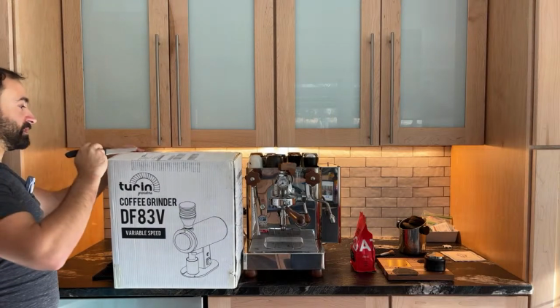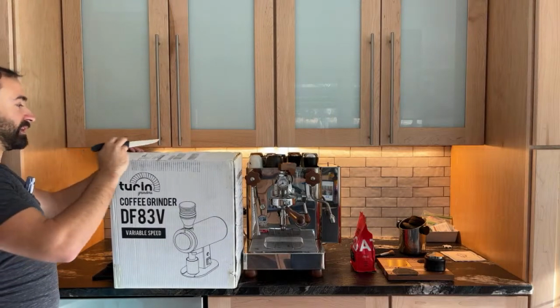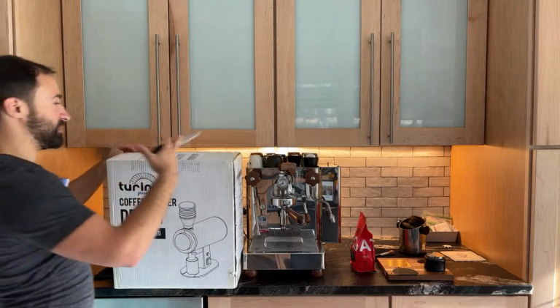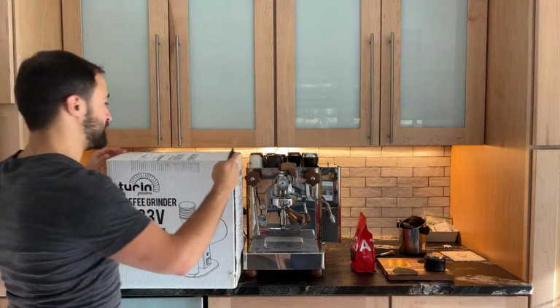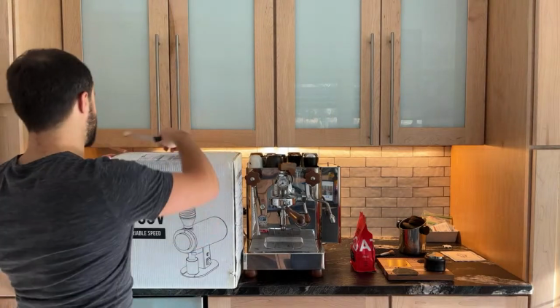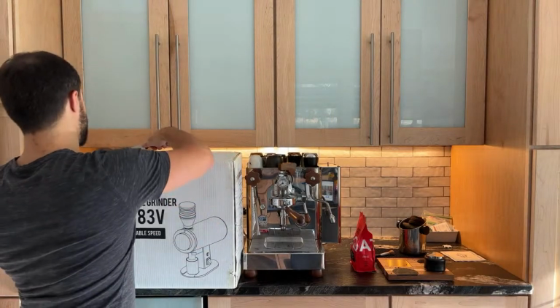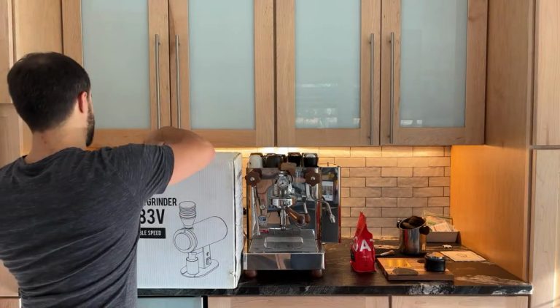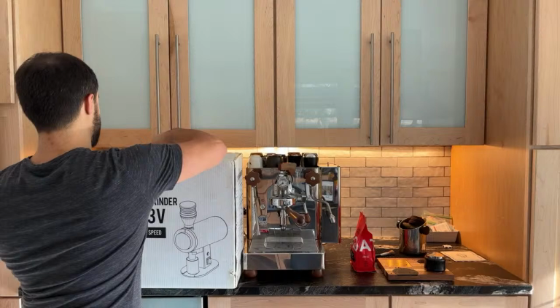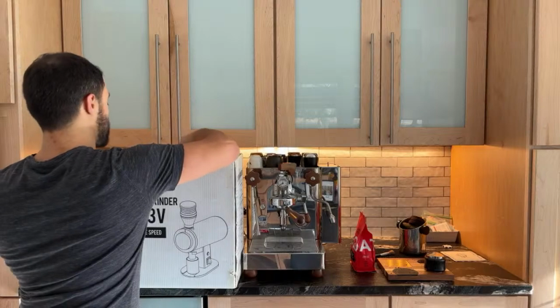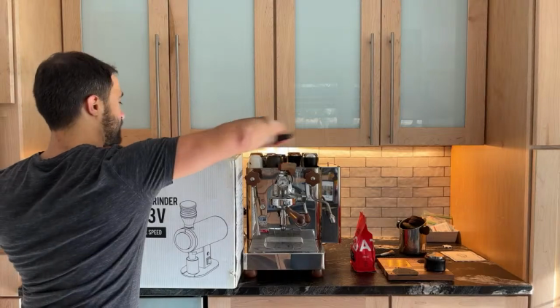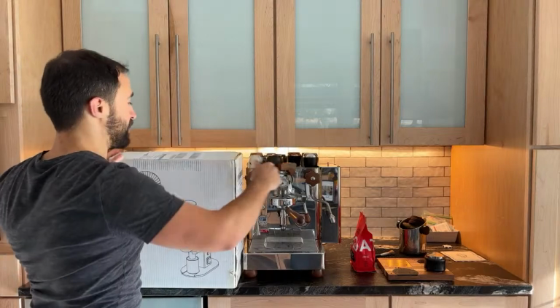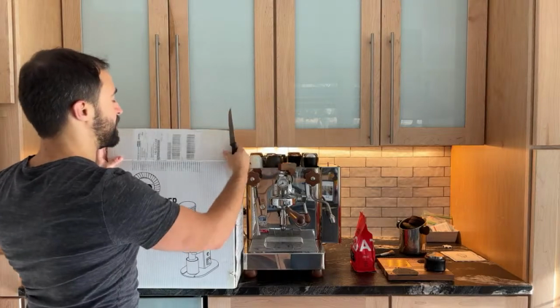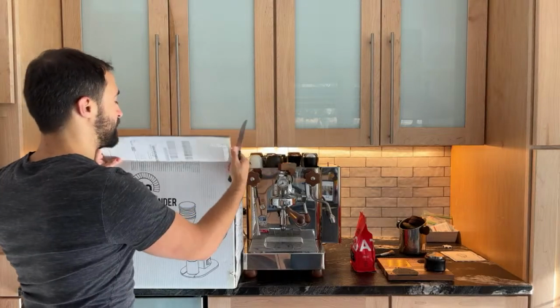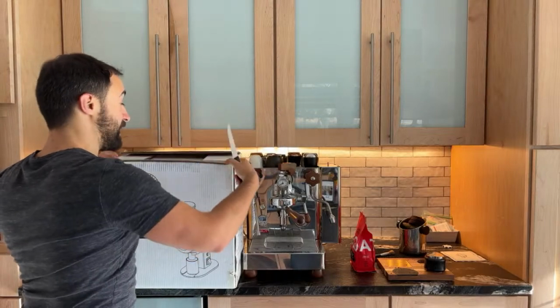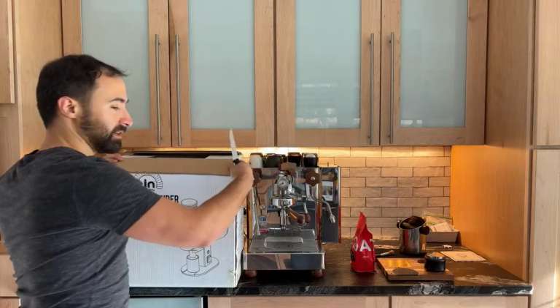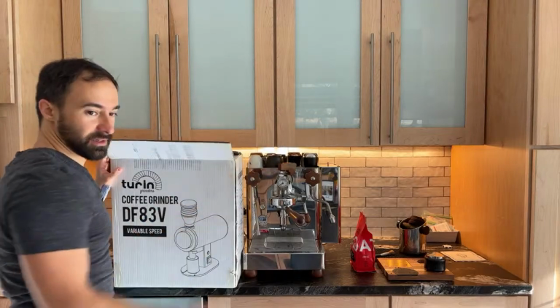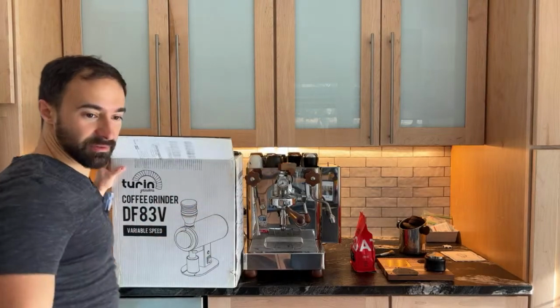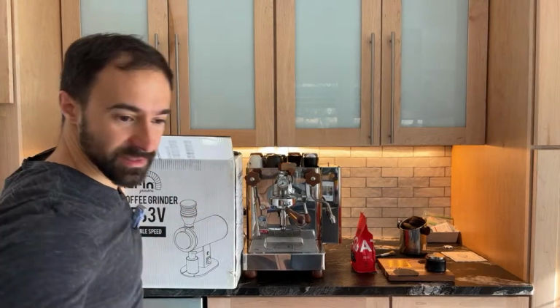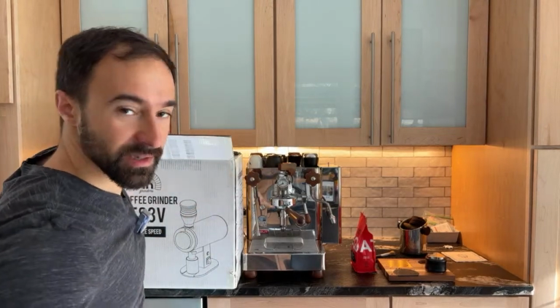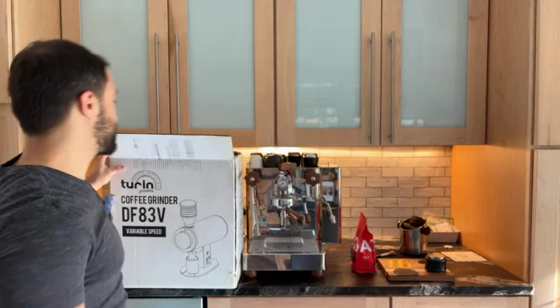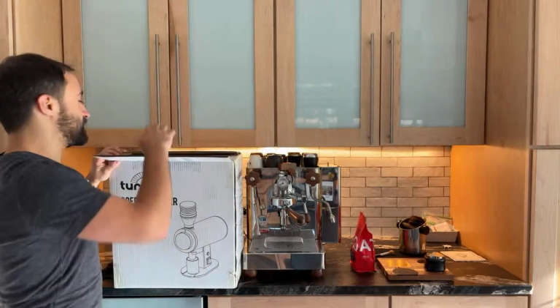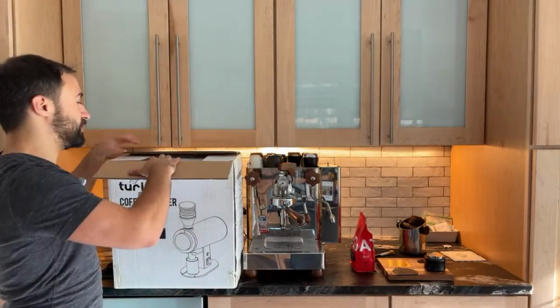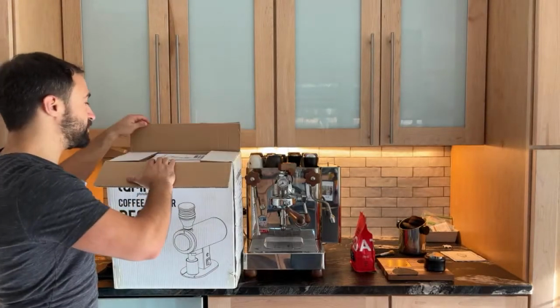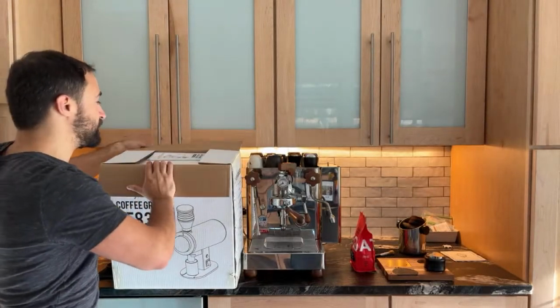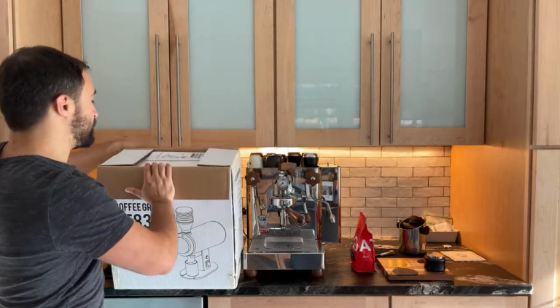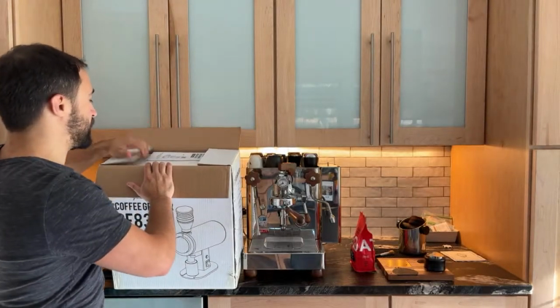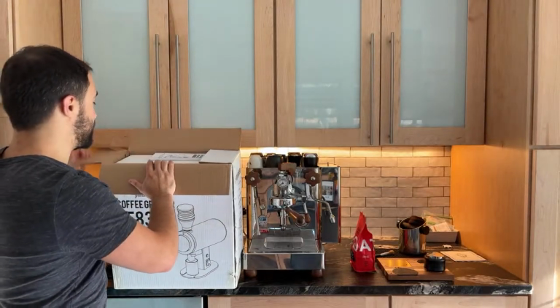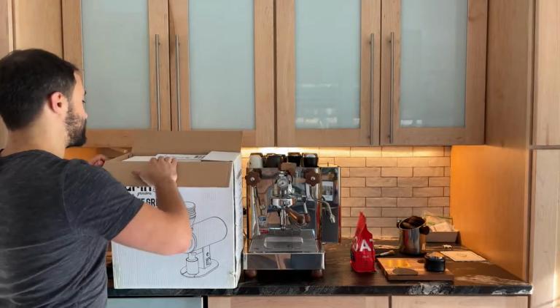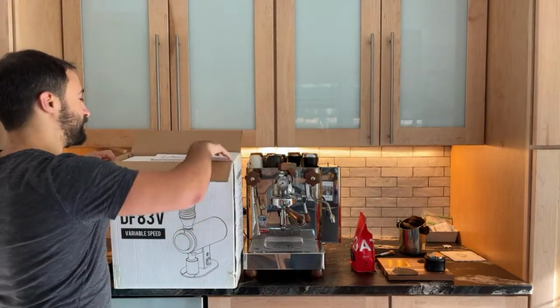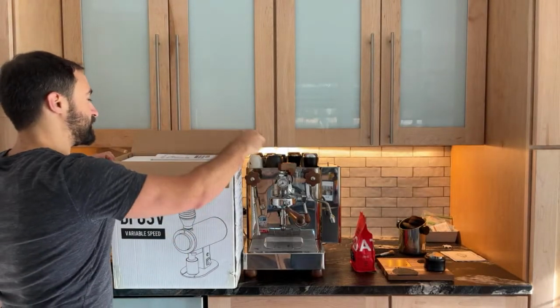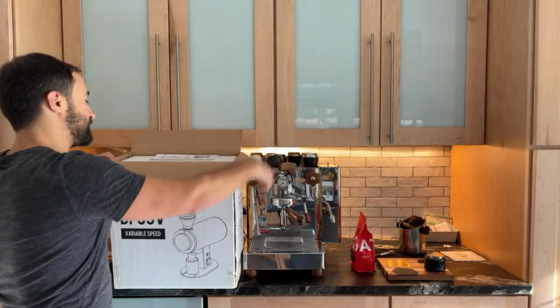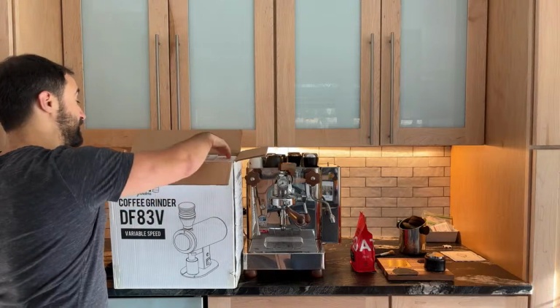I actually got to see Dylan from Dylan's Home Espresso Bar at the event. We also got to see Hoon. If you follow me on Instagram, you can see some of the photos we took. It was a good time.